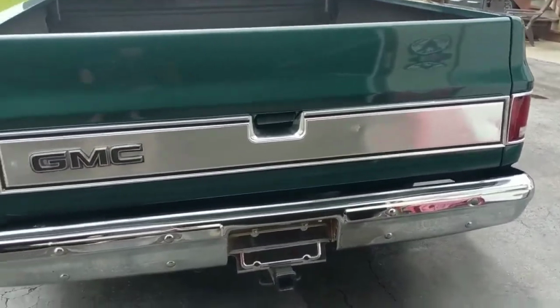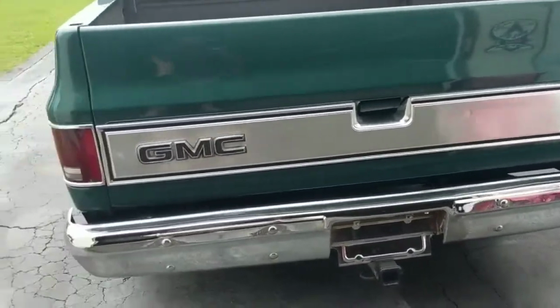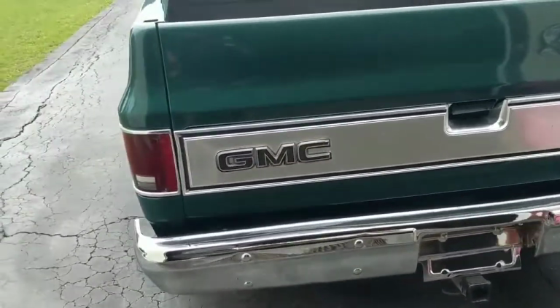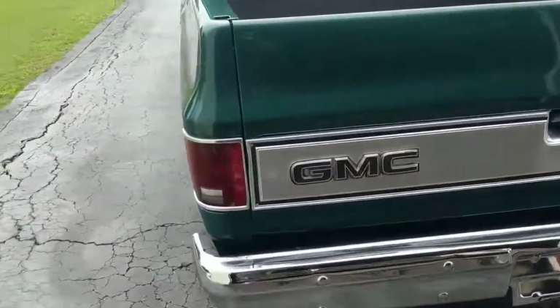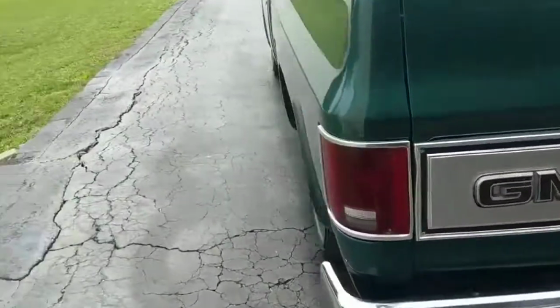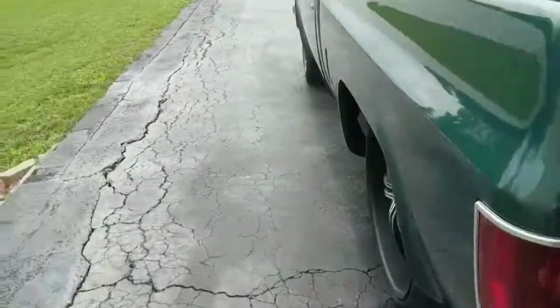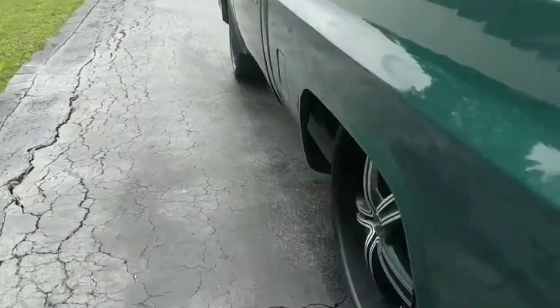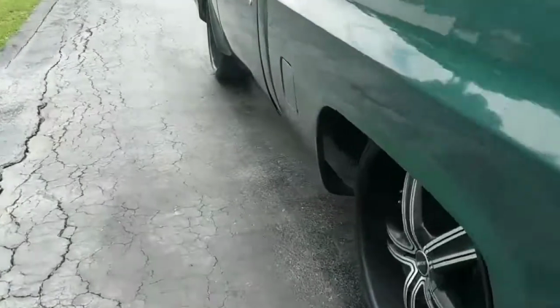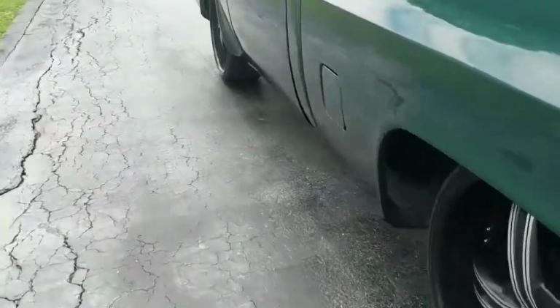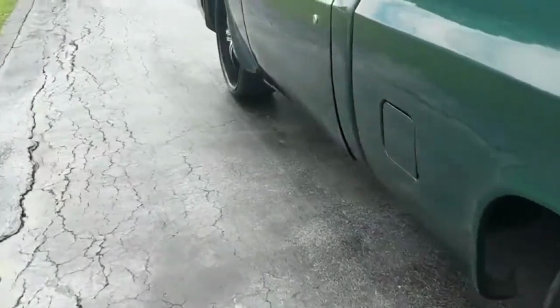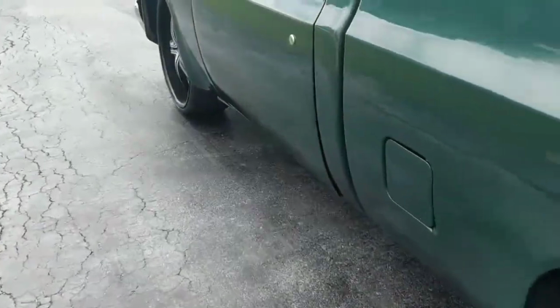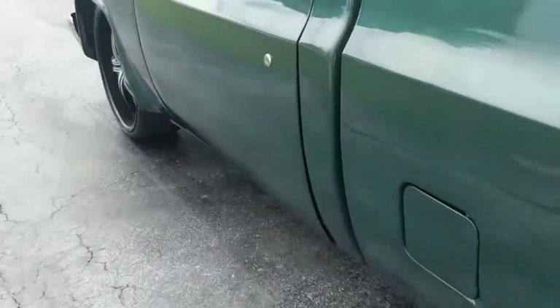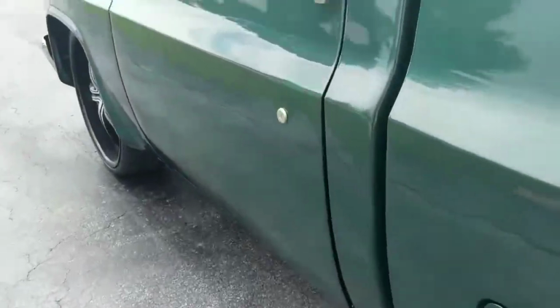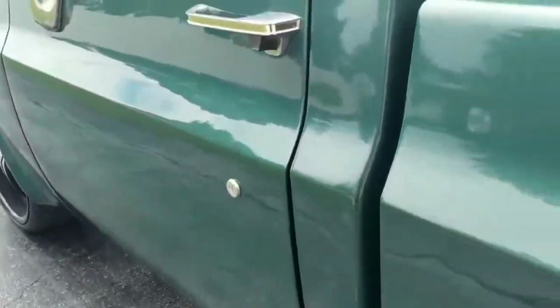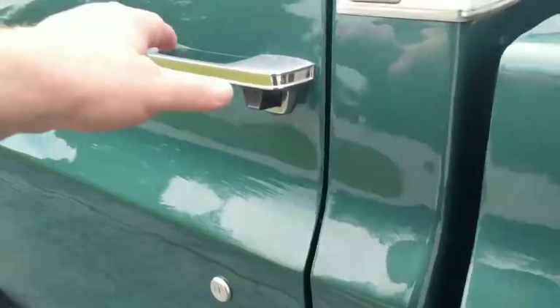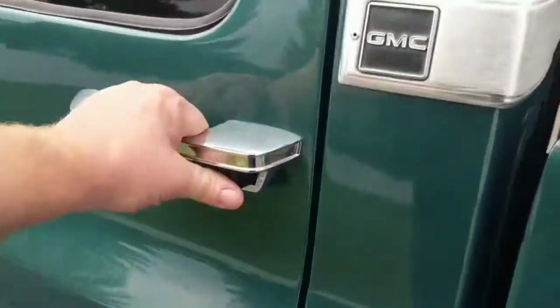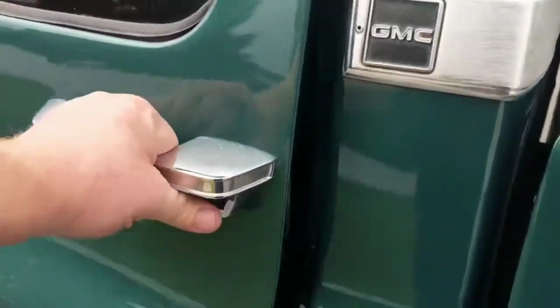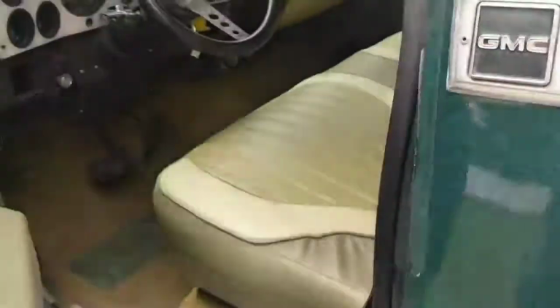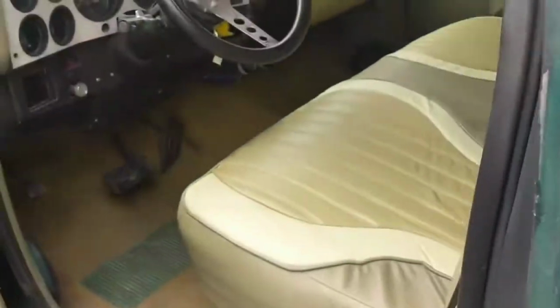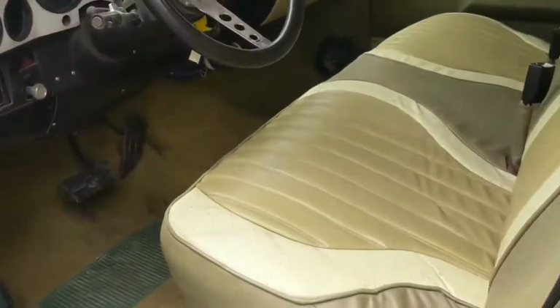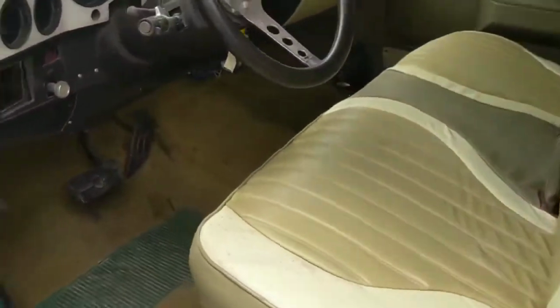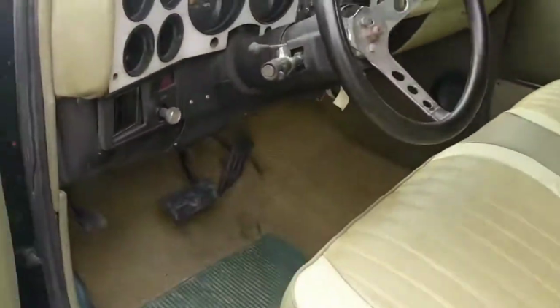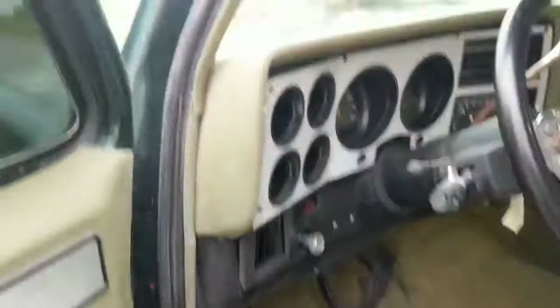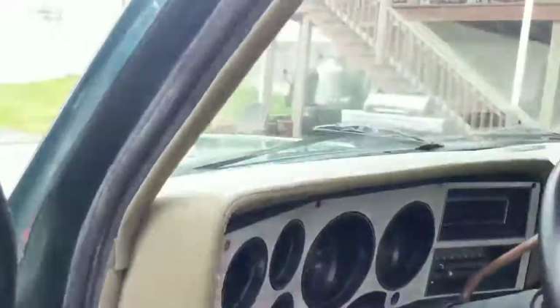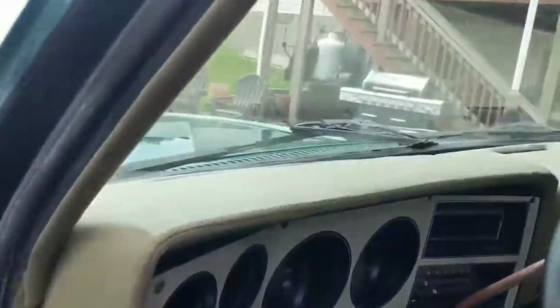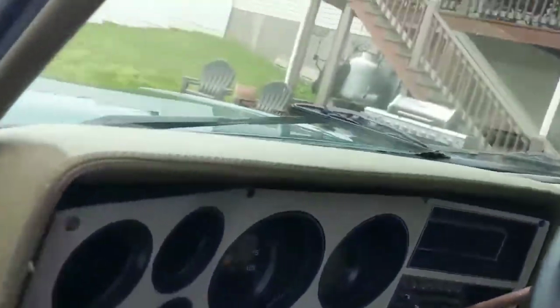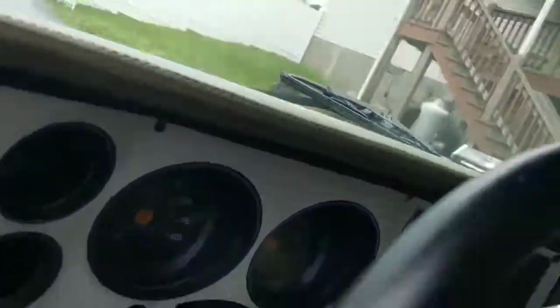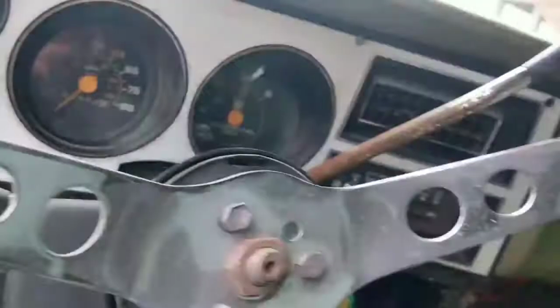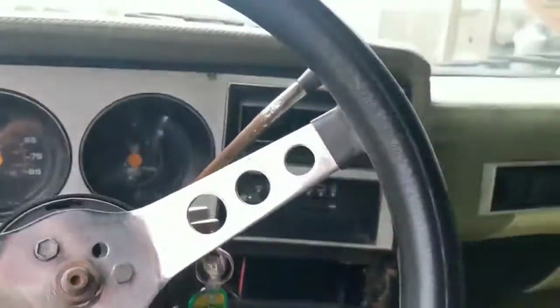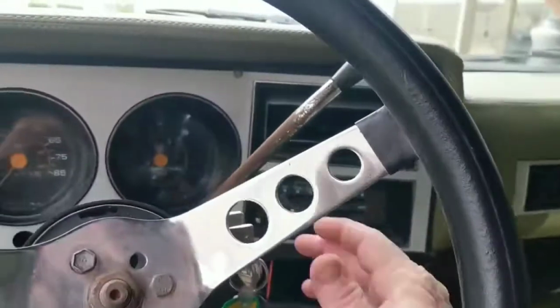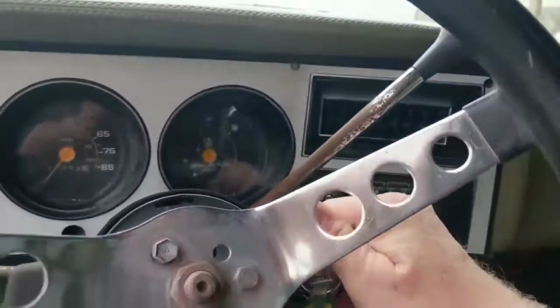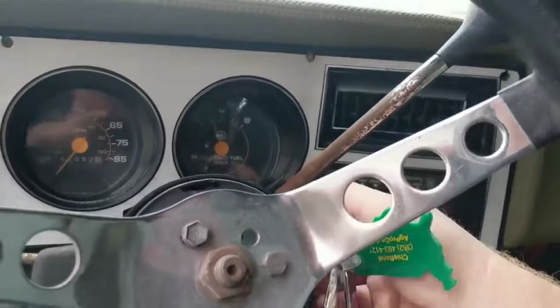Cool truck. You're either going to love it or you're going to hate it — I really could care less. I have not cleaned the inside since I got it back.